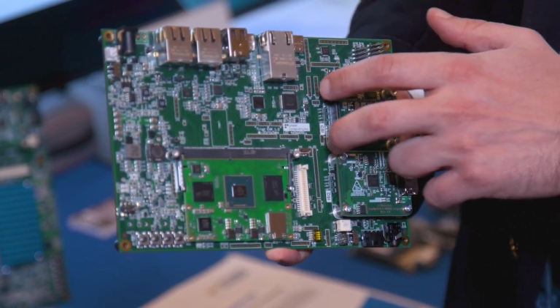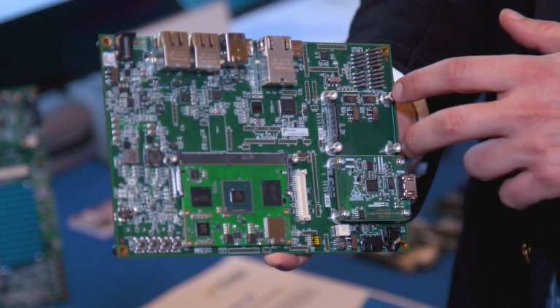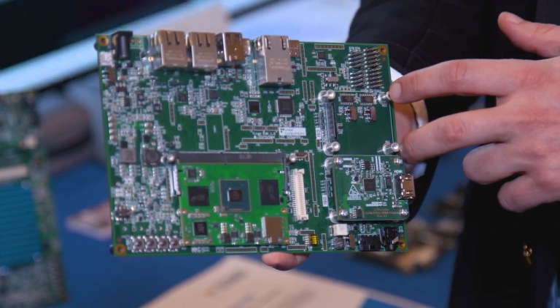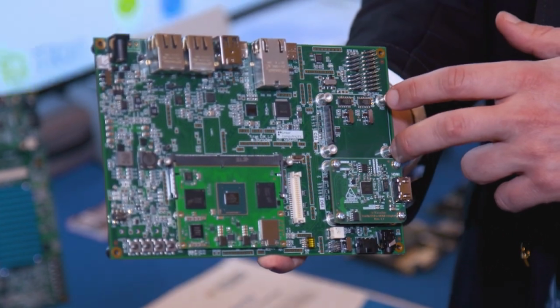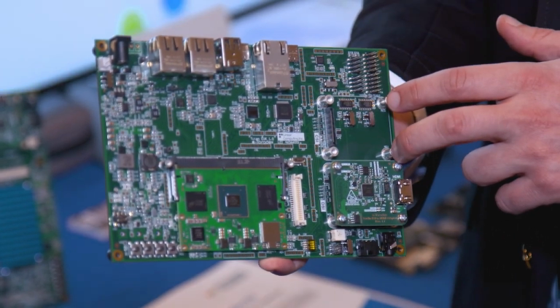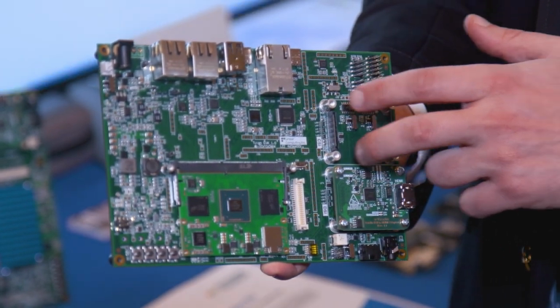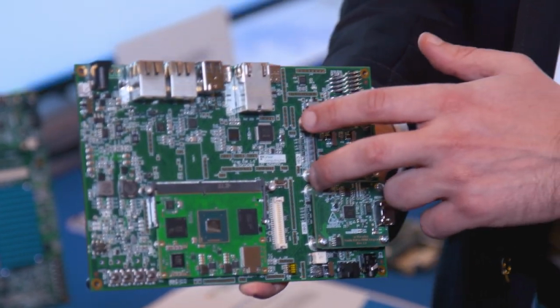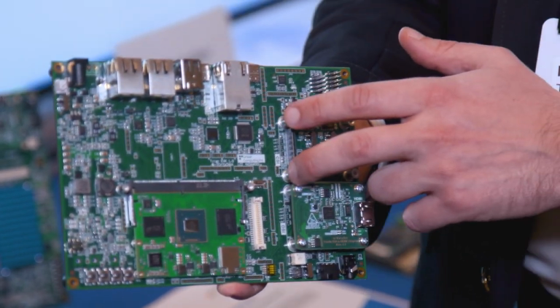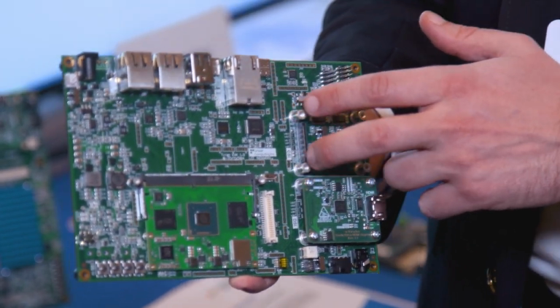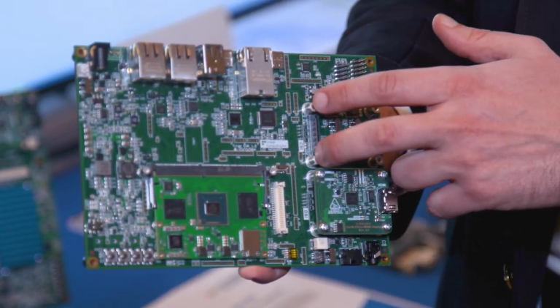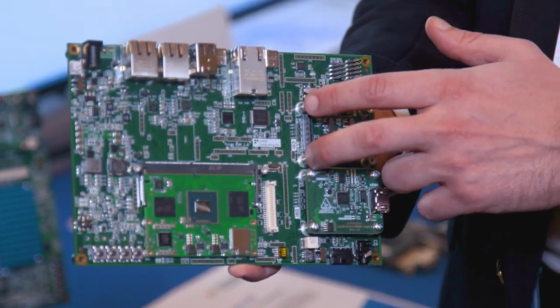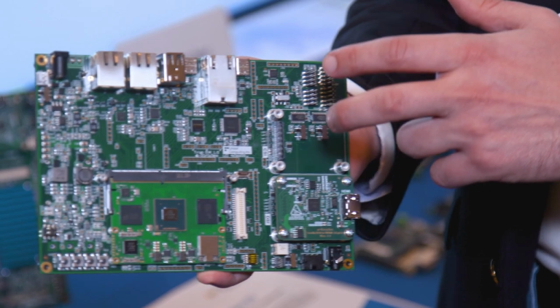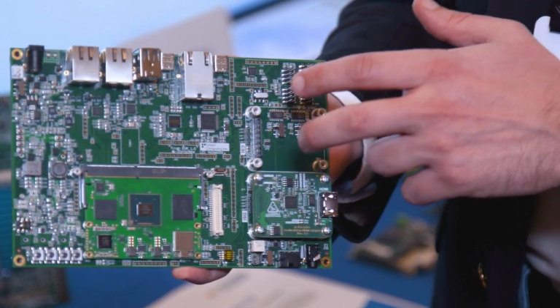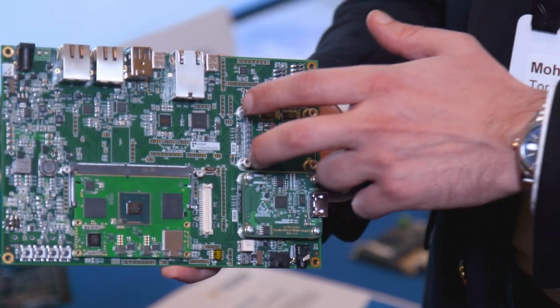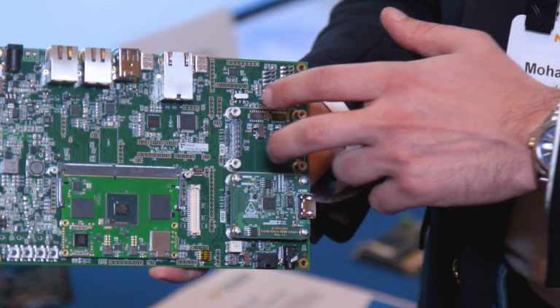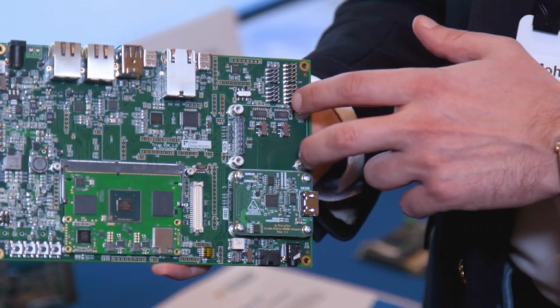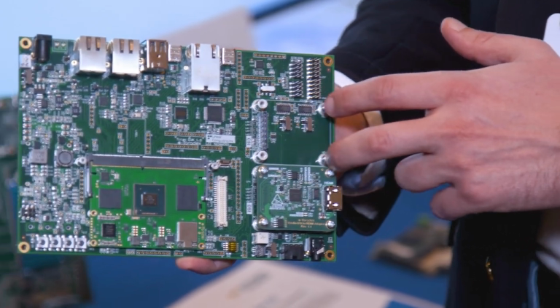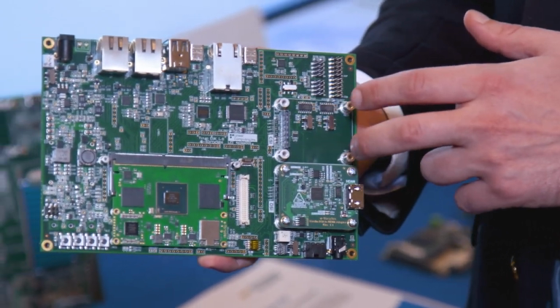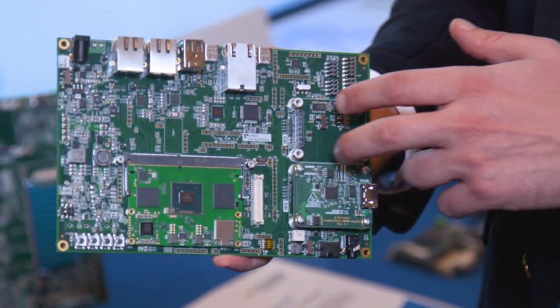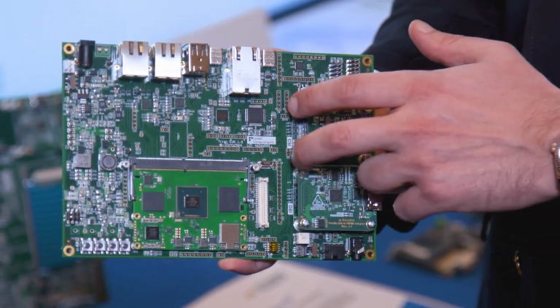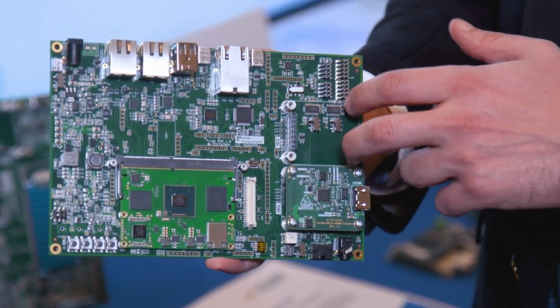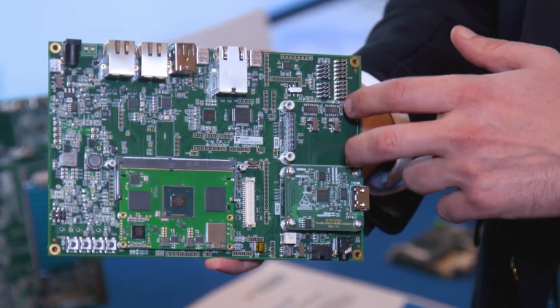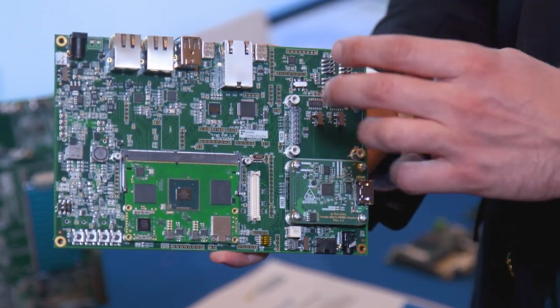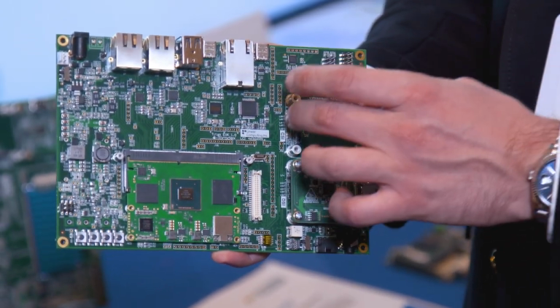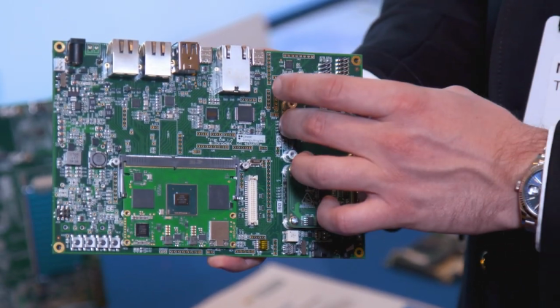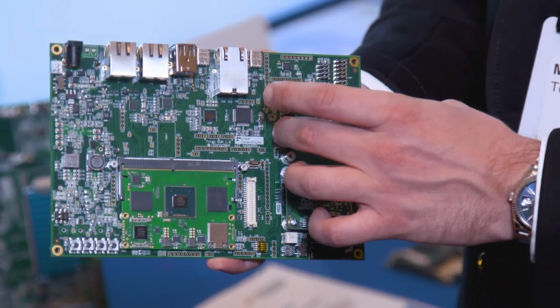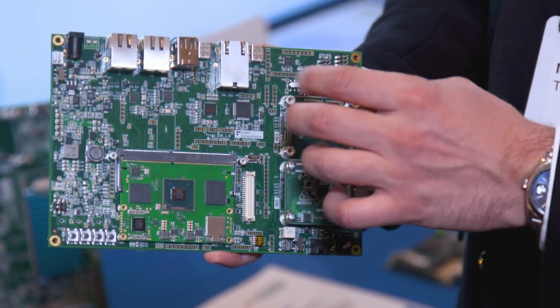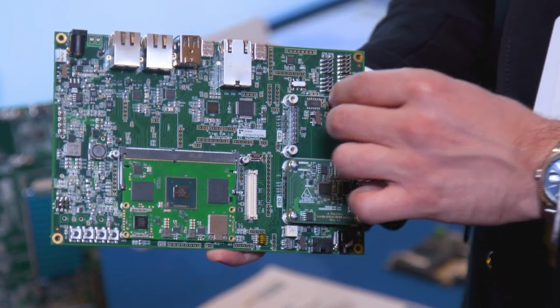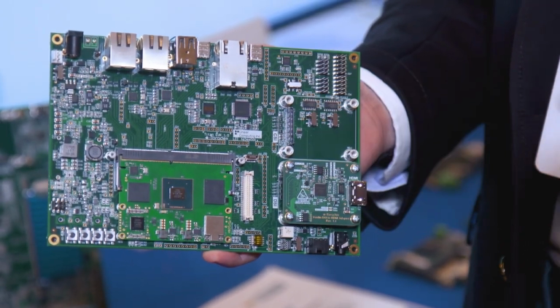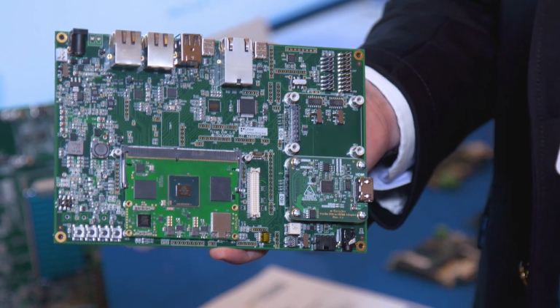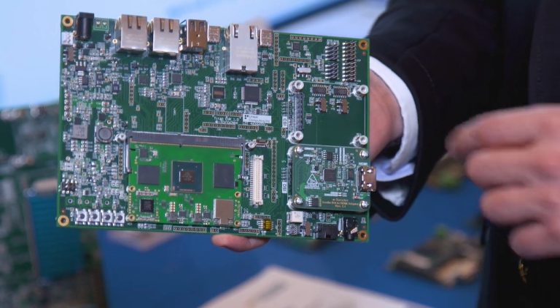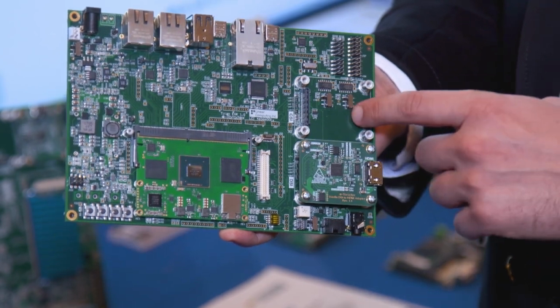This daughter card here will serve as the main camera input — that's the main CSI input. We'll have a daughter card there connecting to a camera.